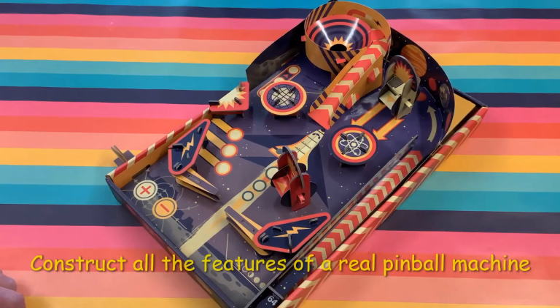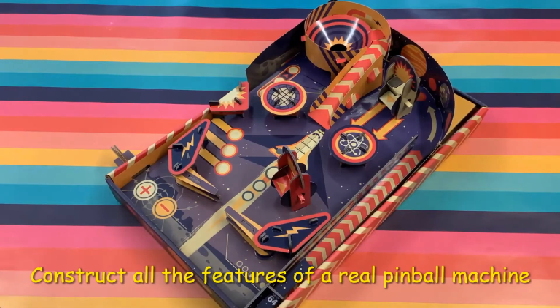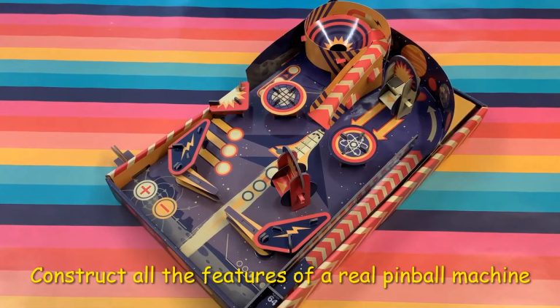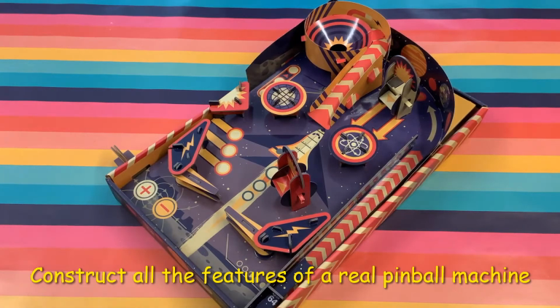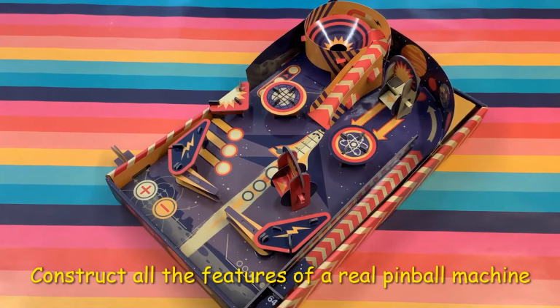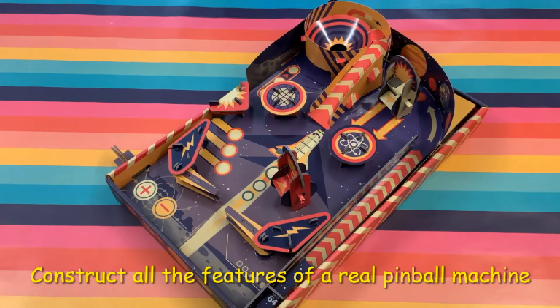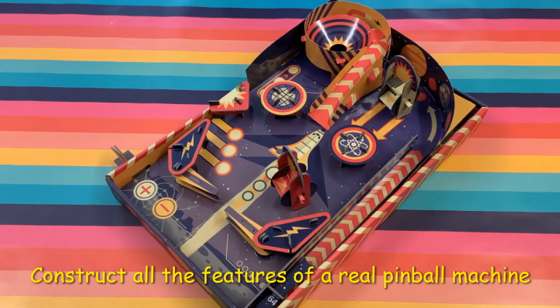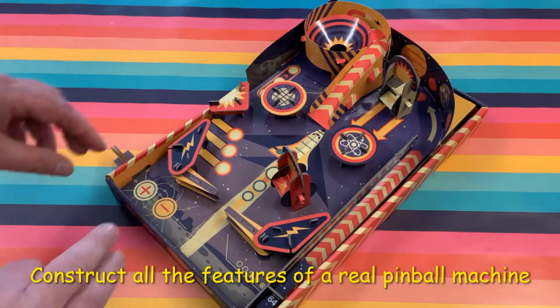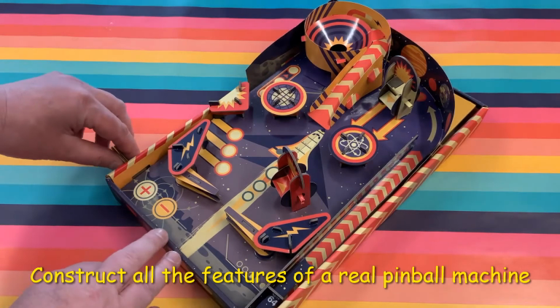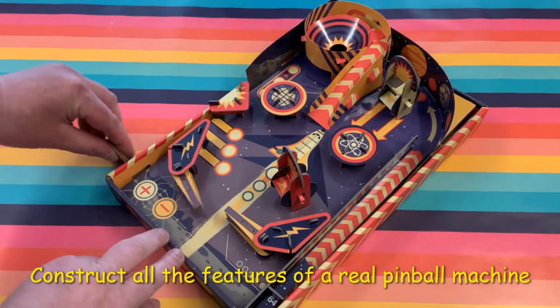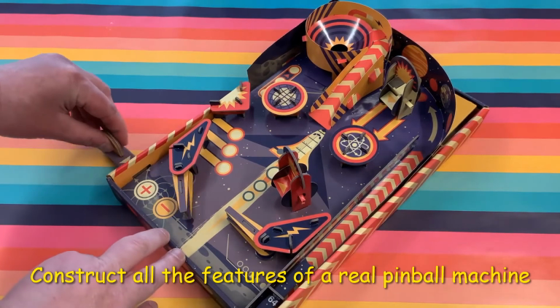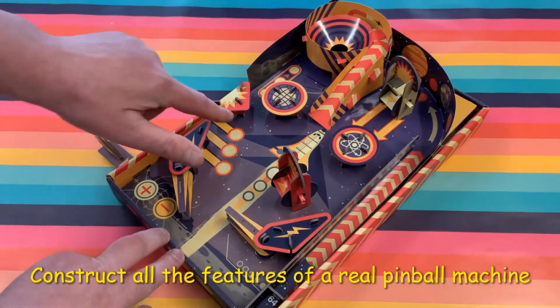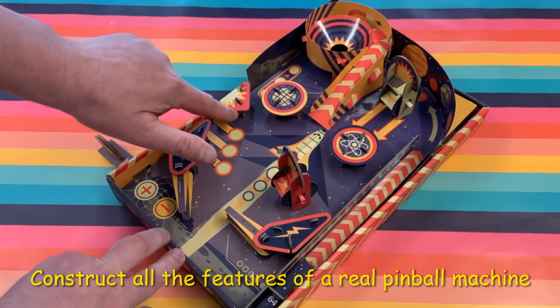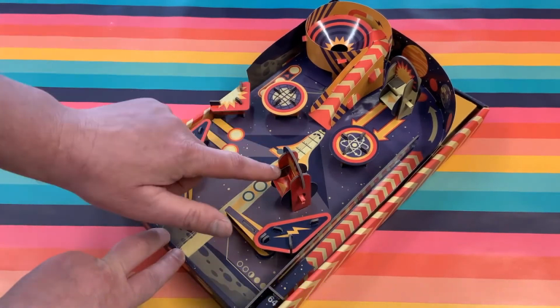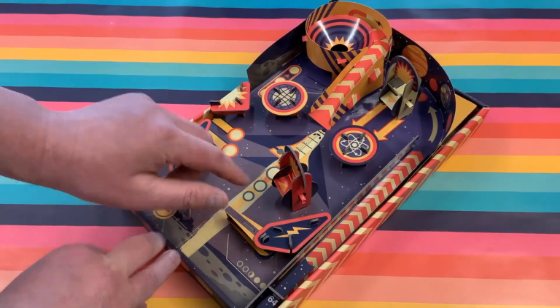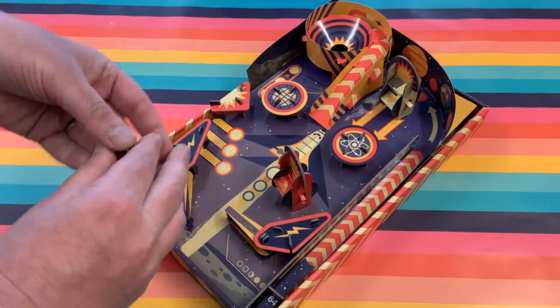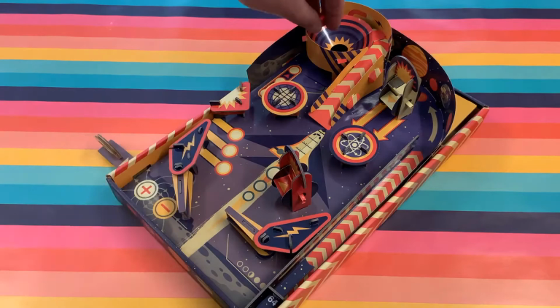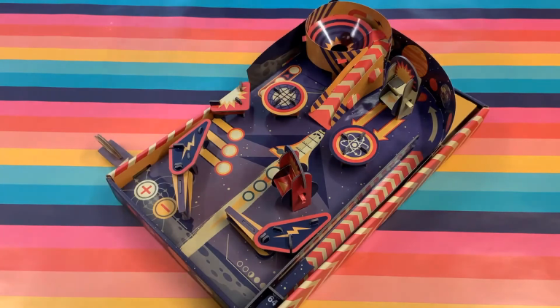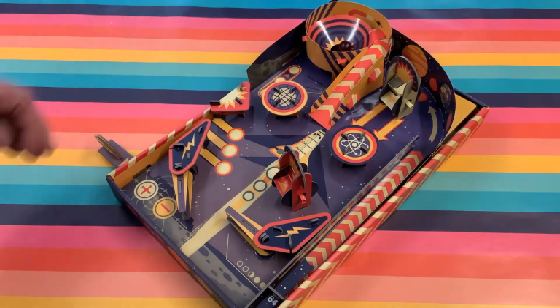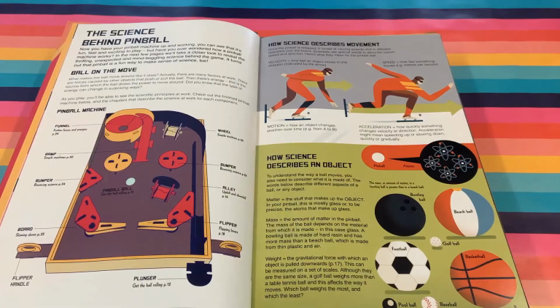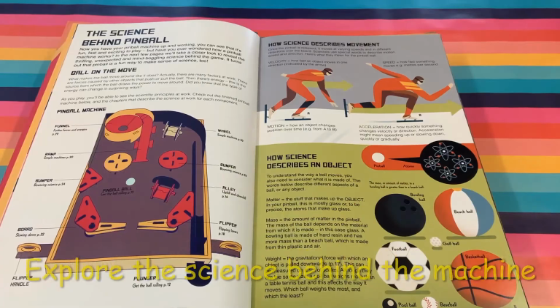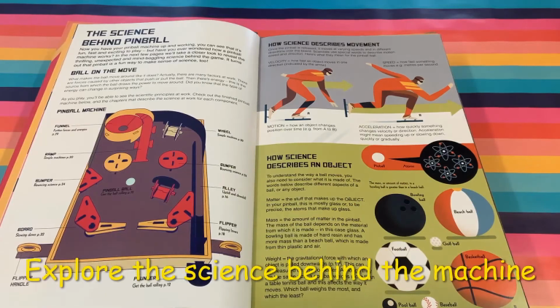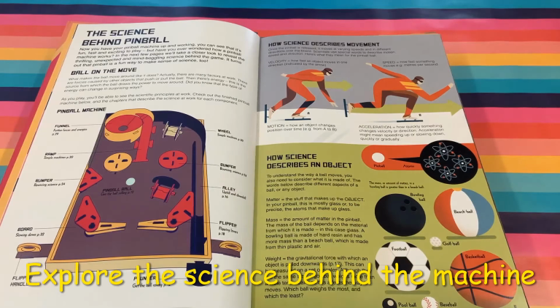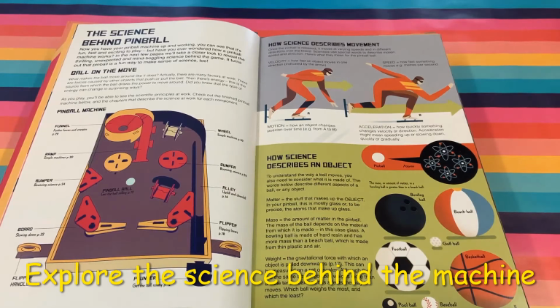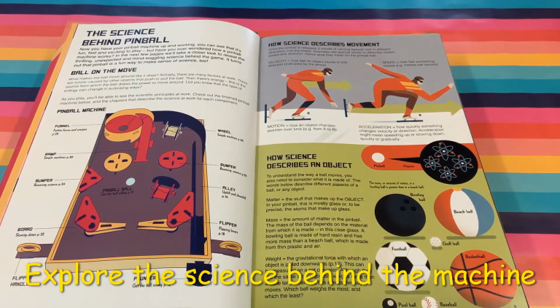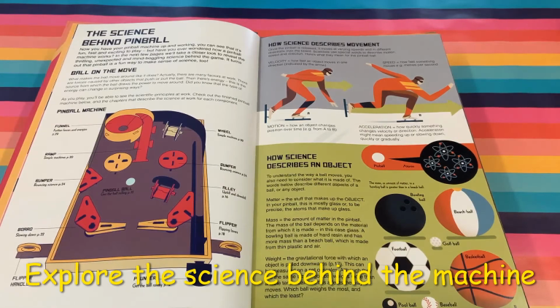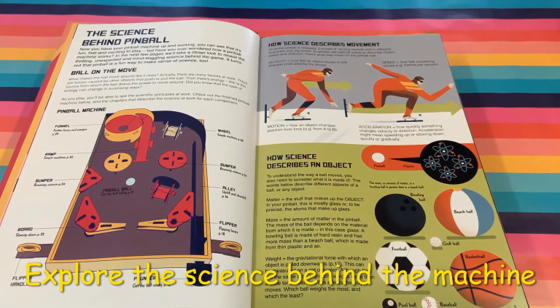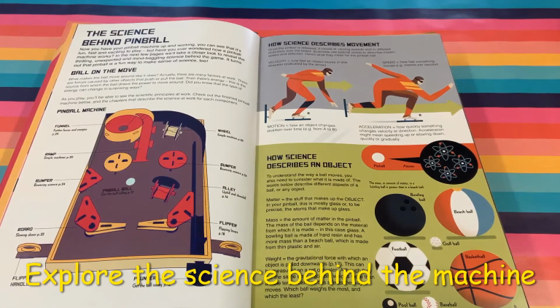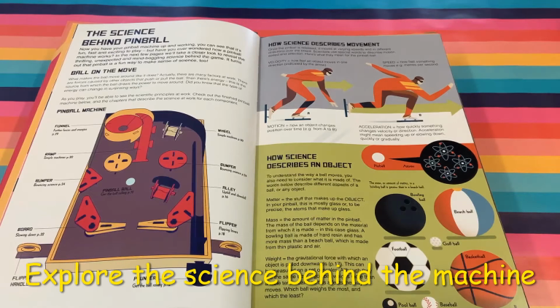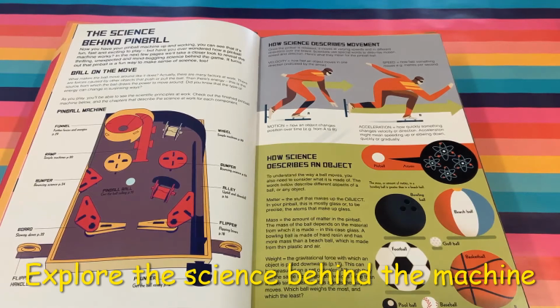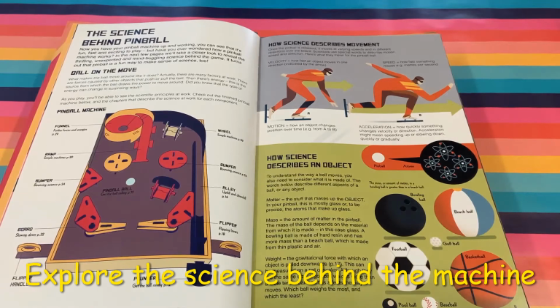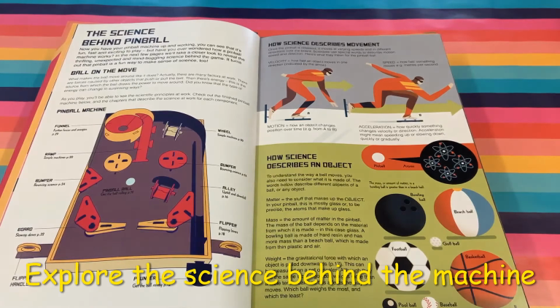Every element of the big box is reused to make the machine, with fully working flippers, bumpers, gates, and a ramp. The machine's great fun to play with, but what really makes this present special is the scientific book included.